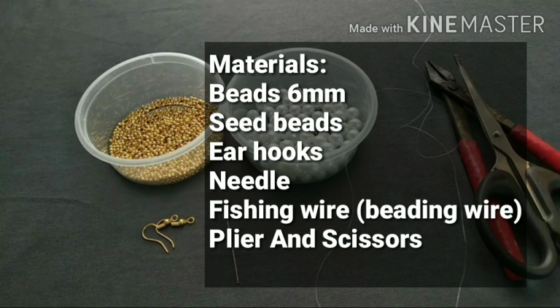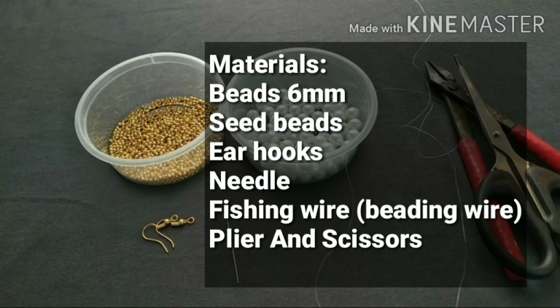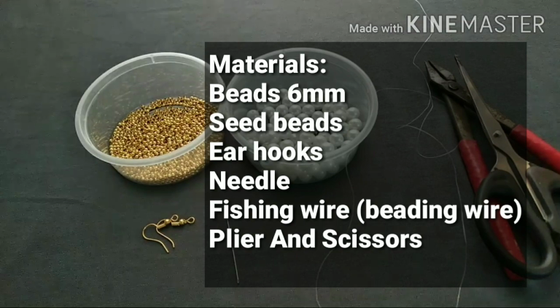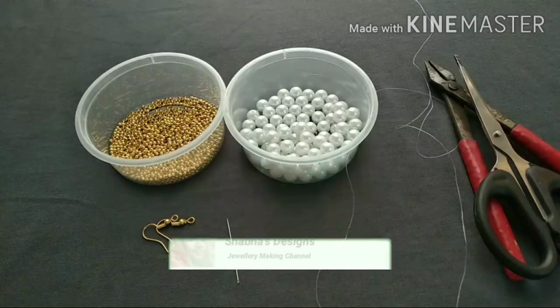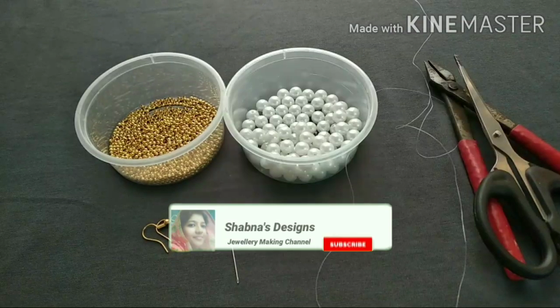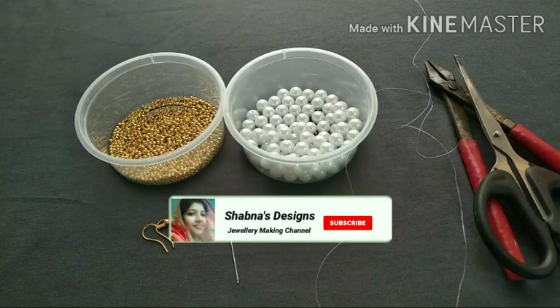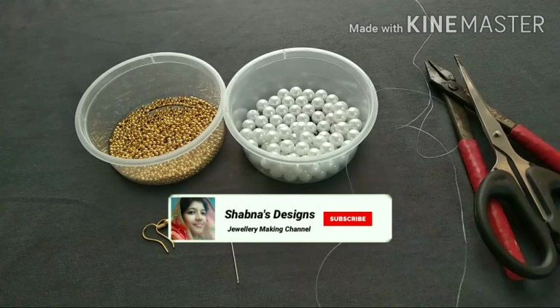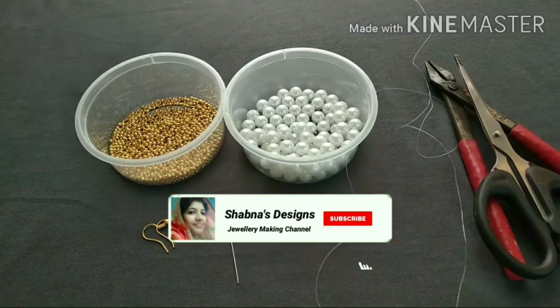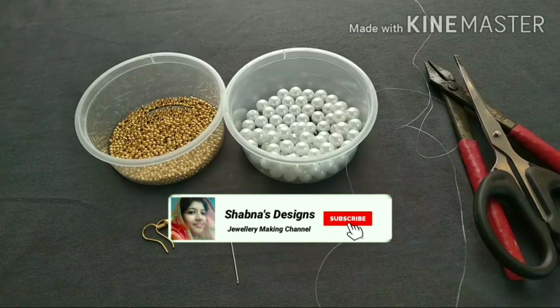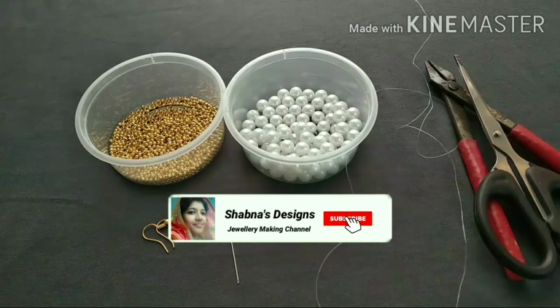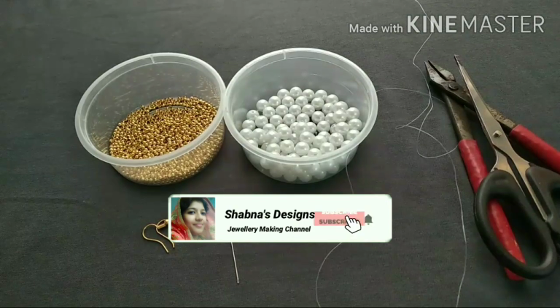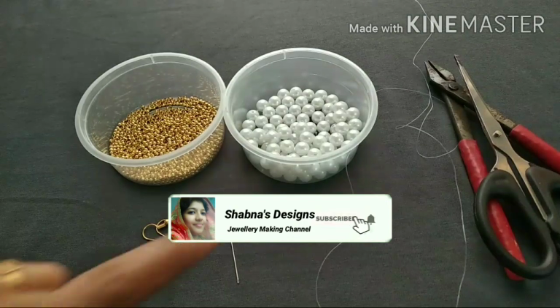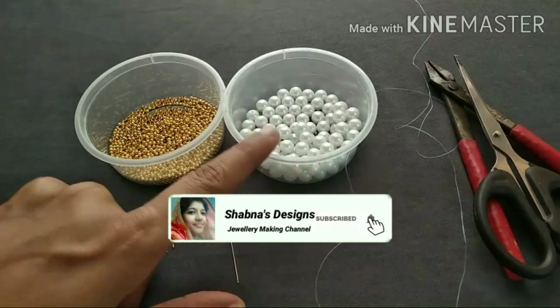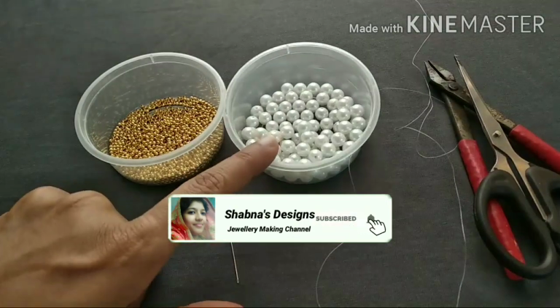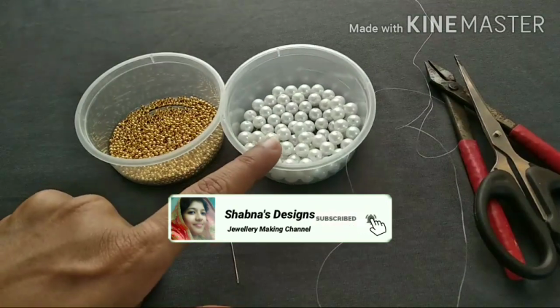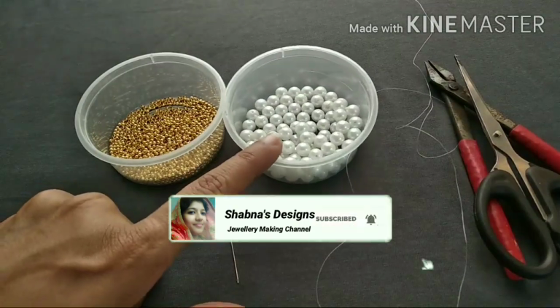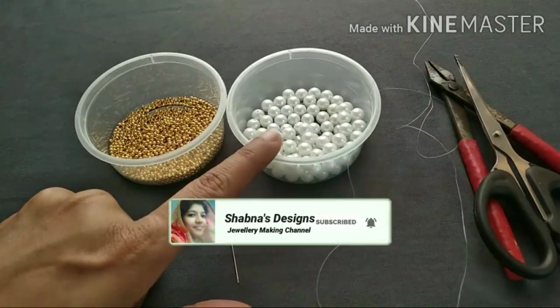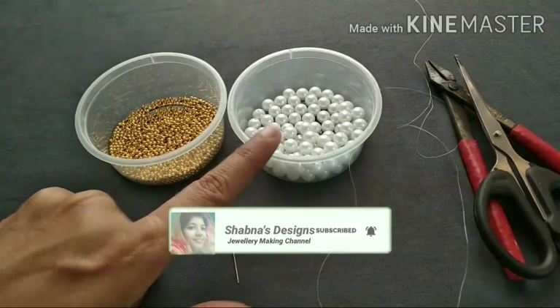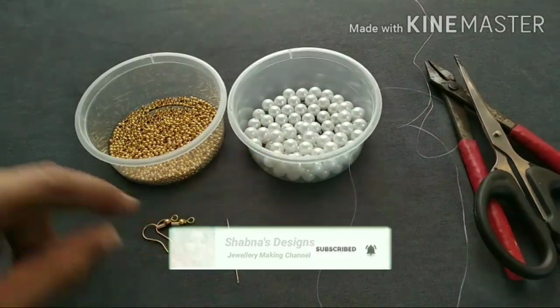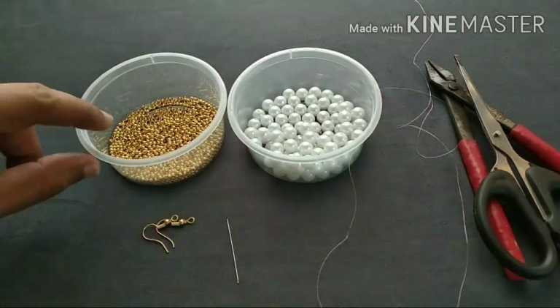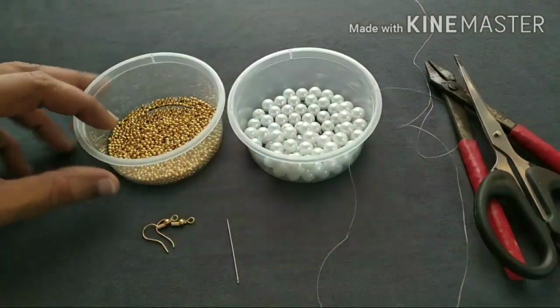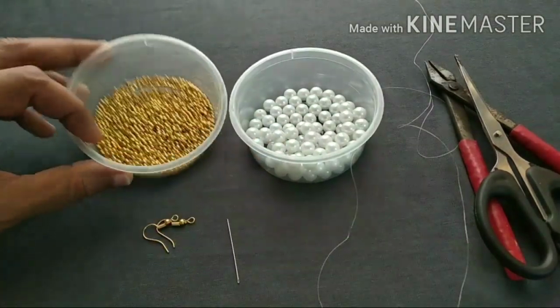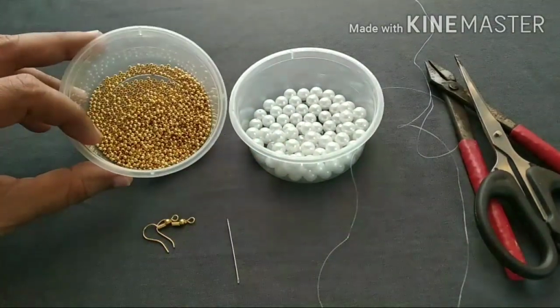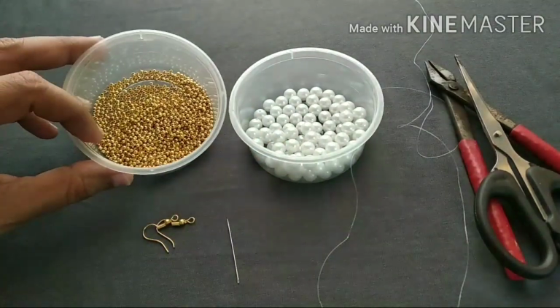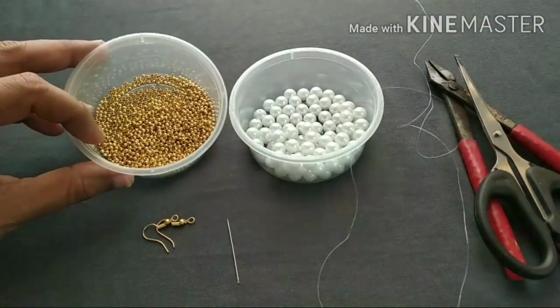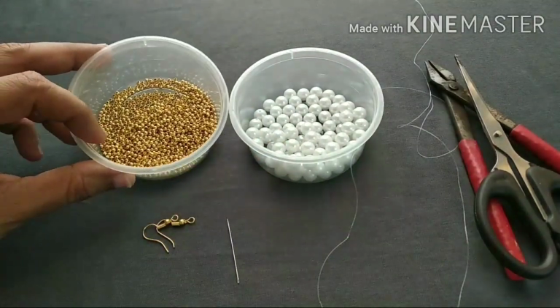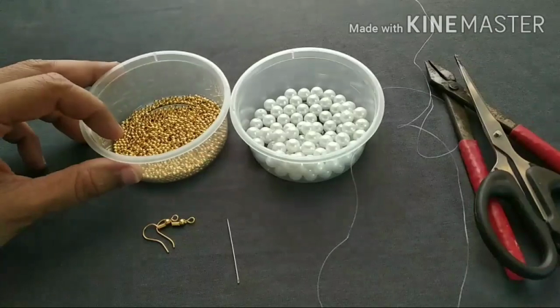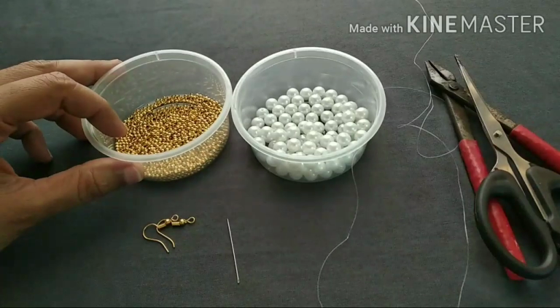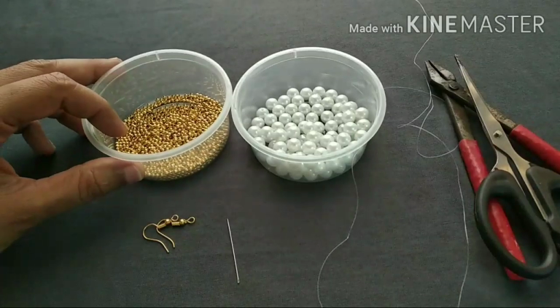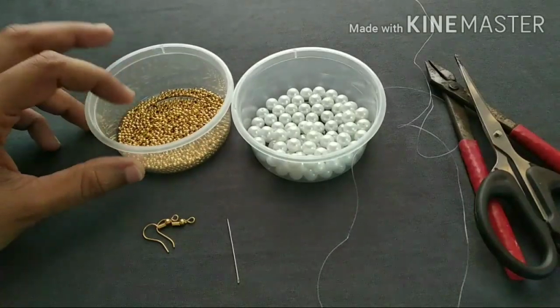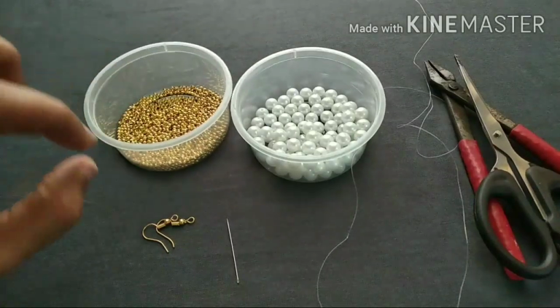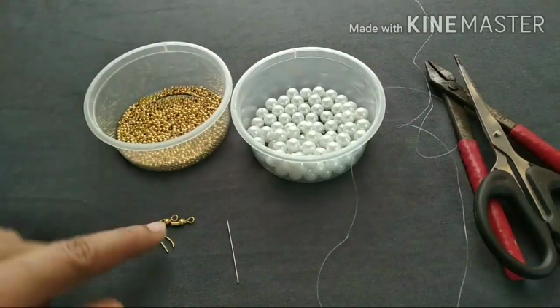This is a very small piece of paper. It has 6mm size white color beads and golden color beads. It has an ear hook.